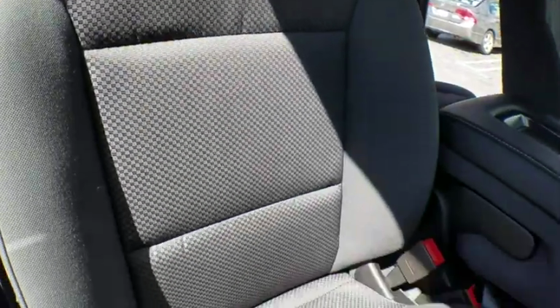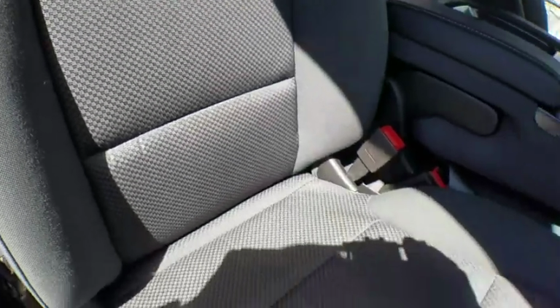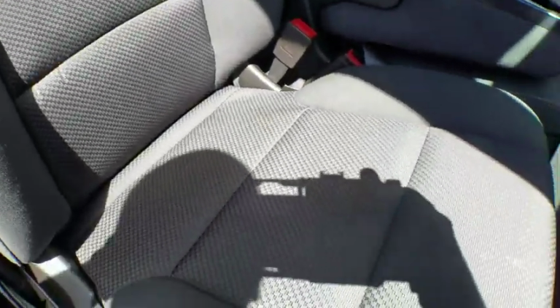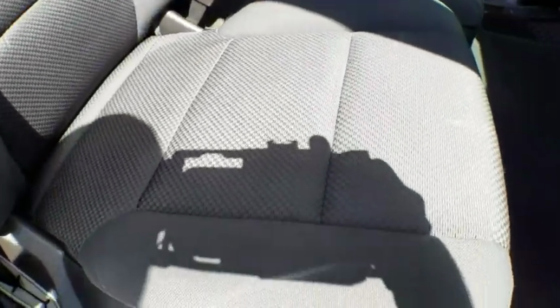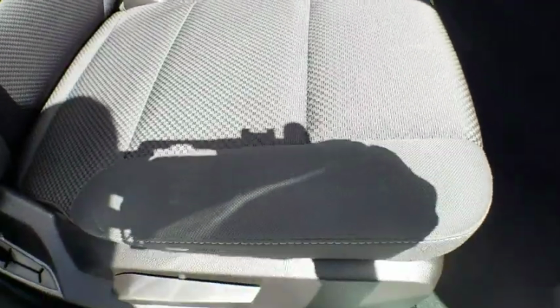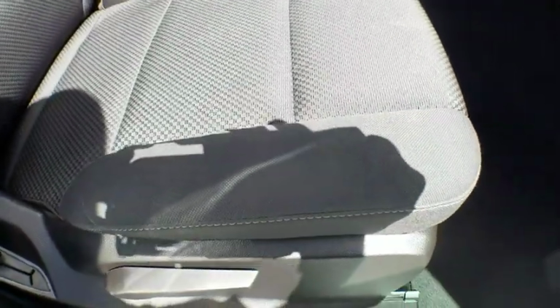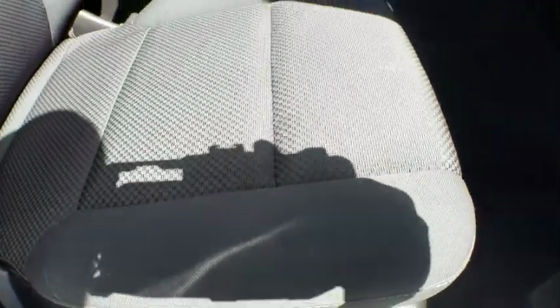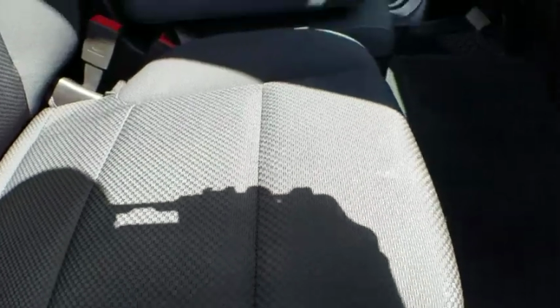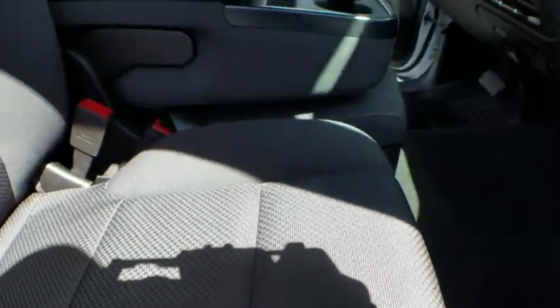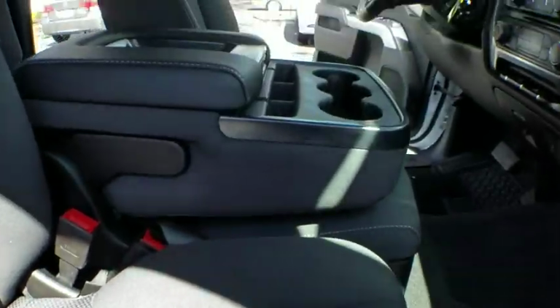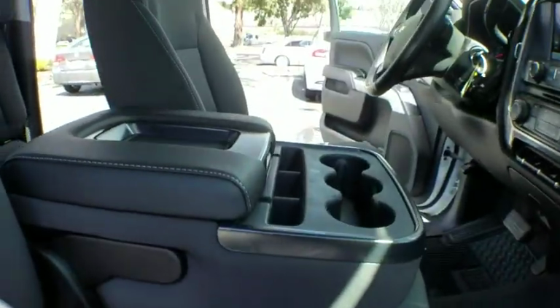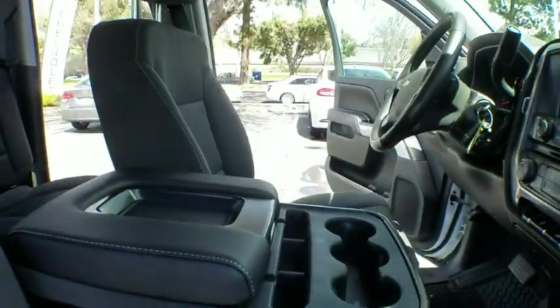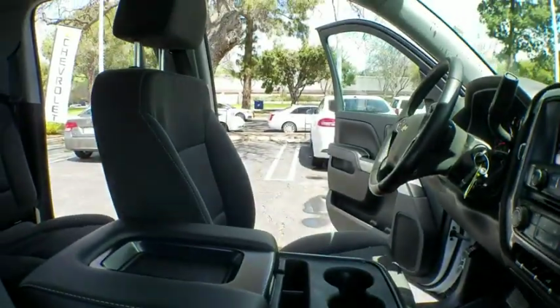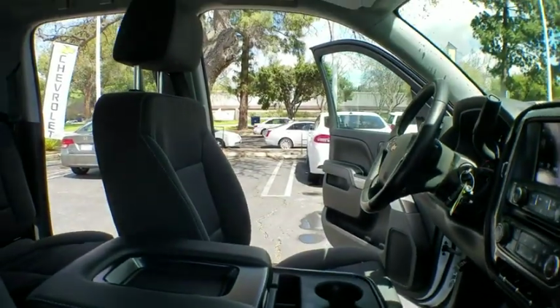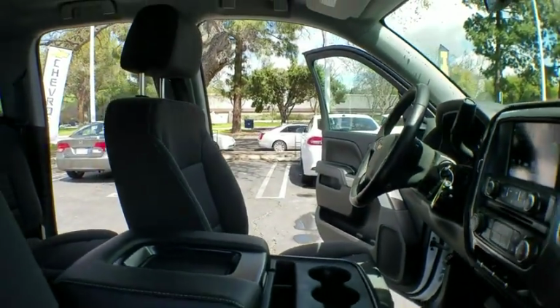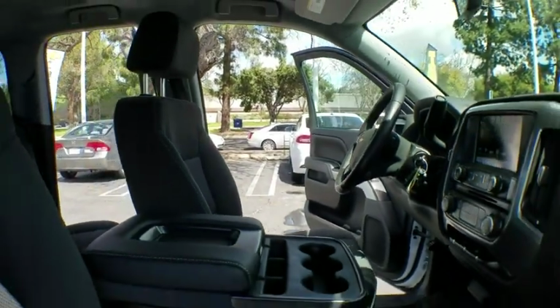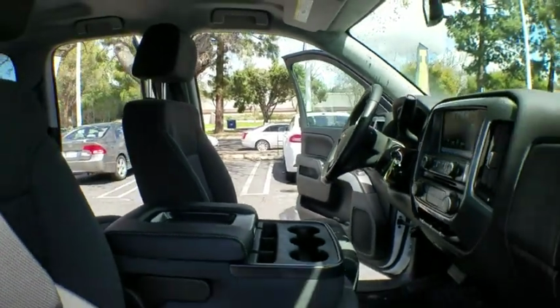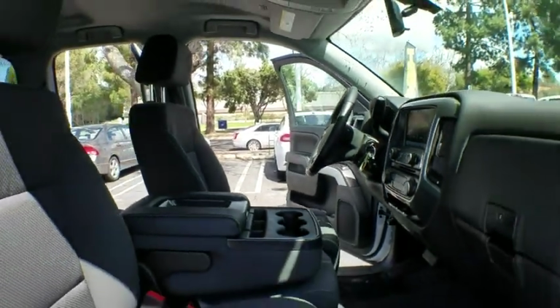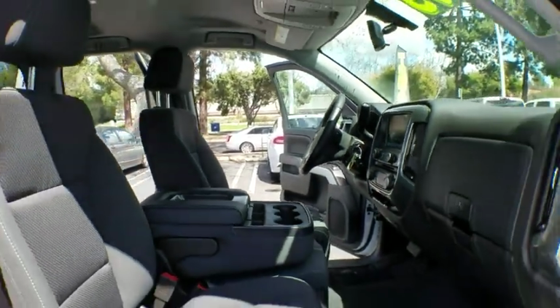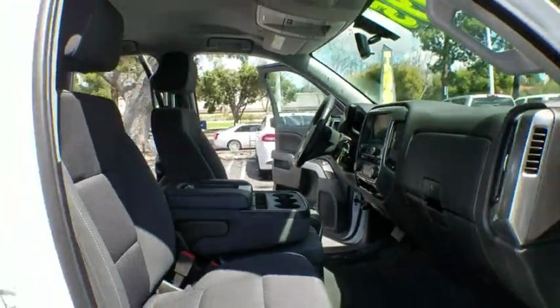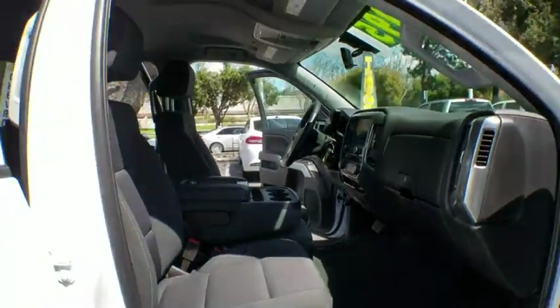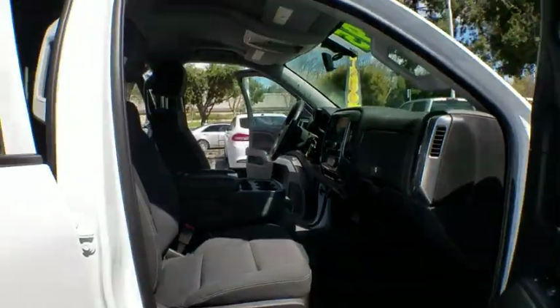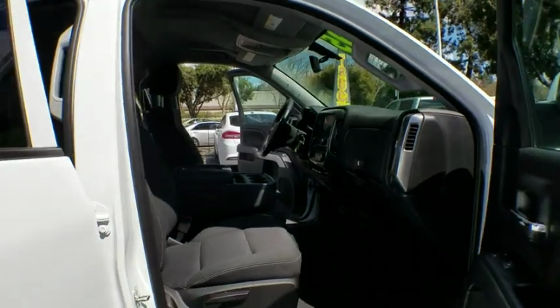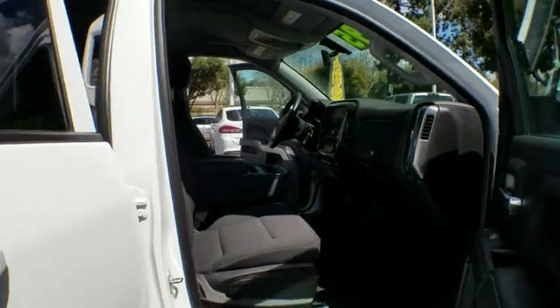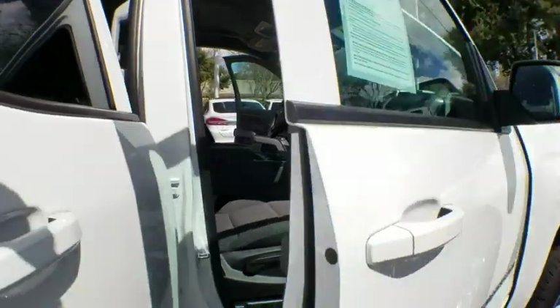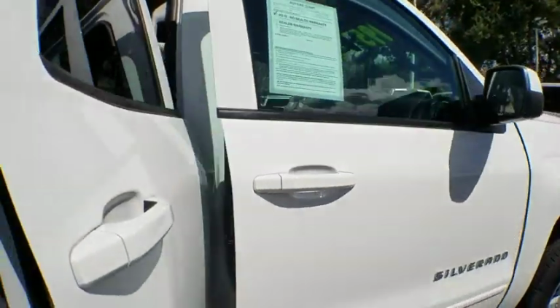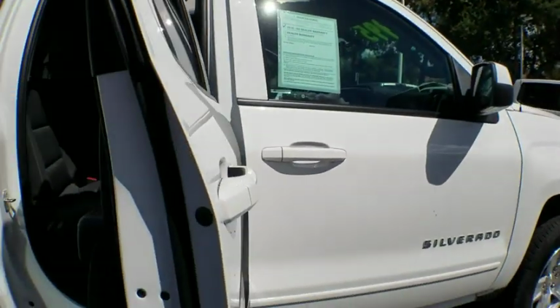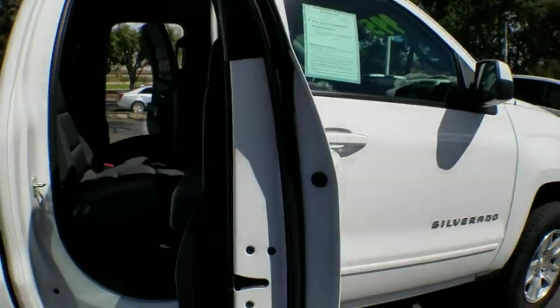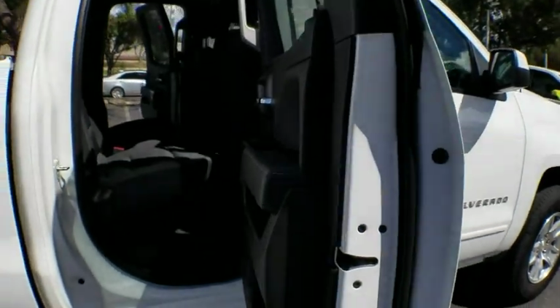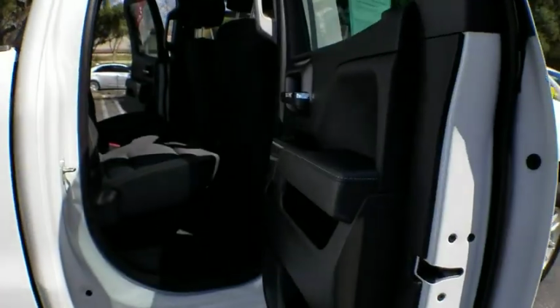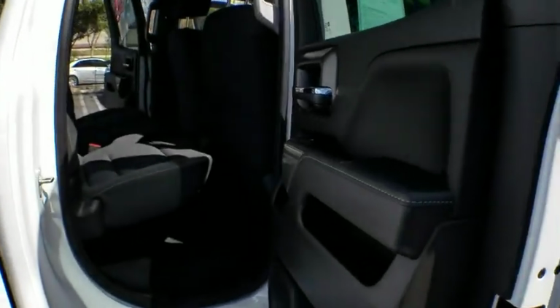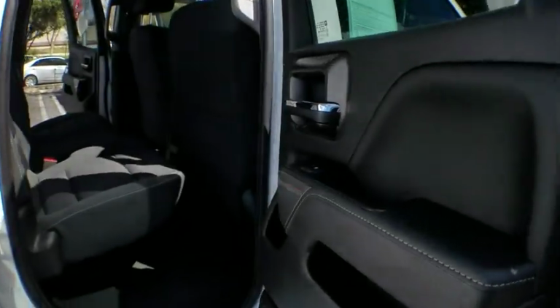Adjustable steering wheel, cruise control, floor mats, aluminum wheels, four-wheel disc brakes, AM FM stereo radio, power door locks, MP3 player, passenger airbag.